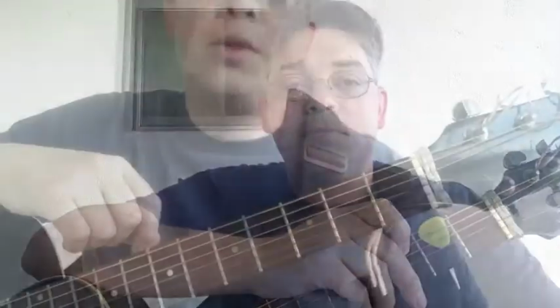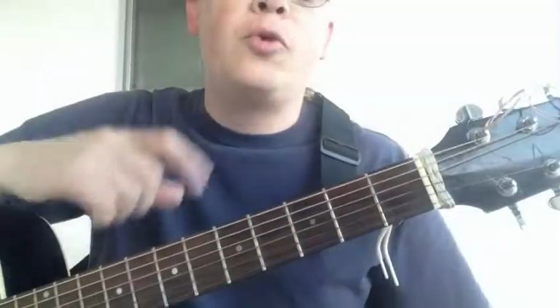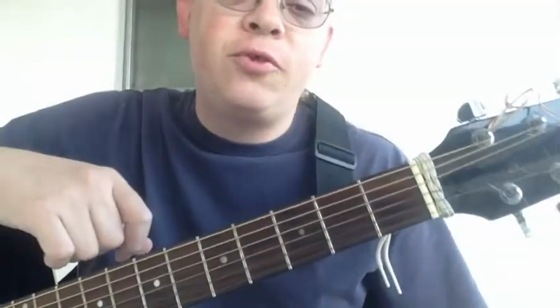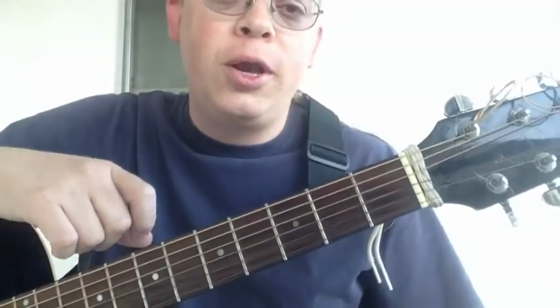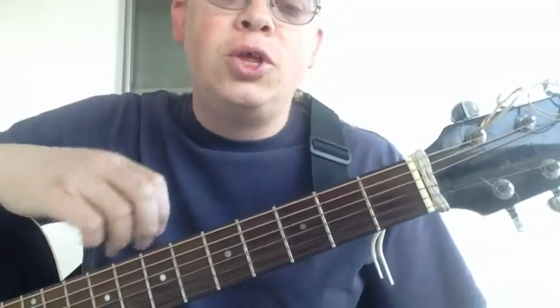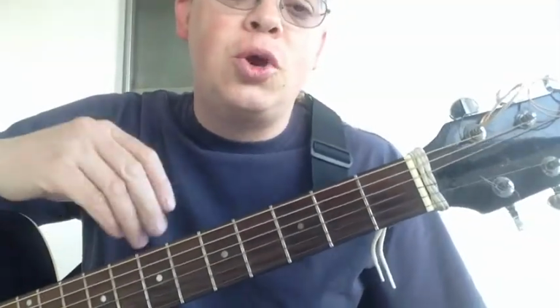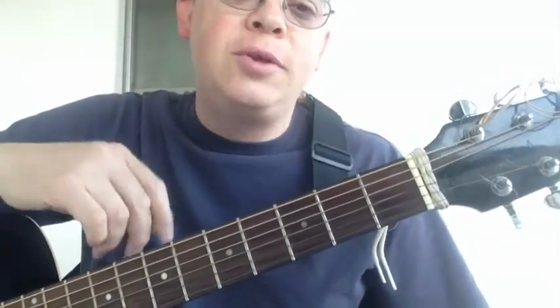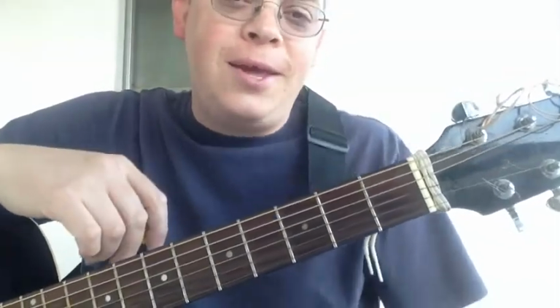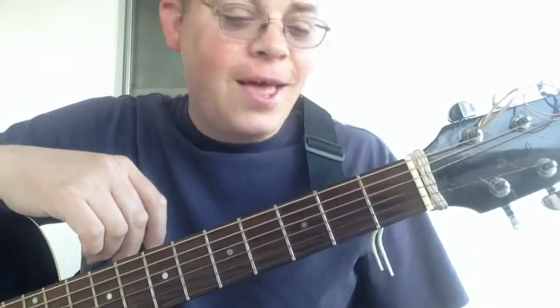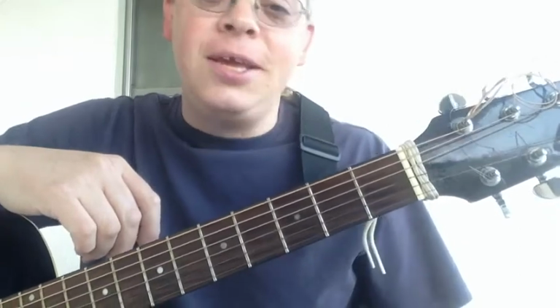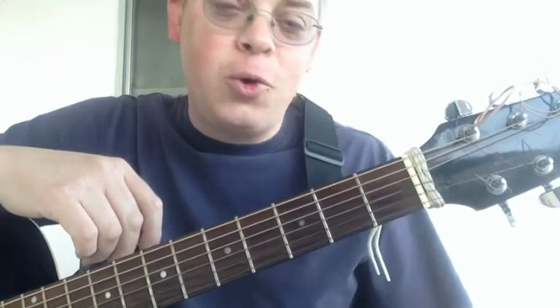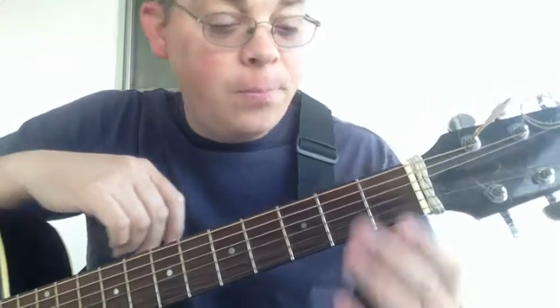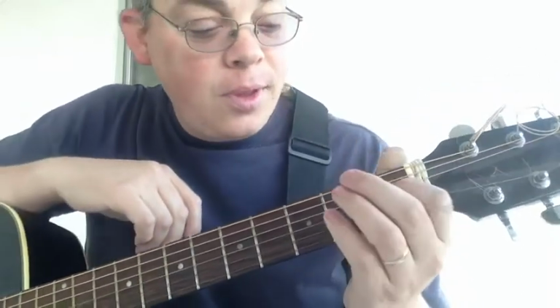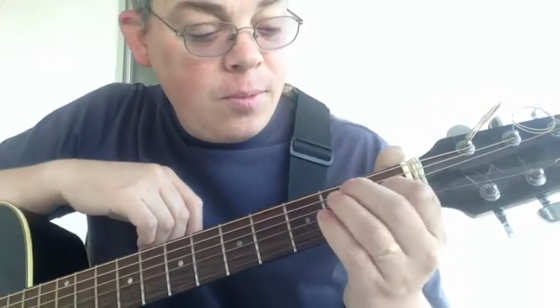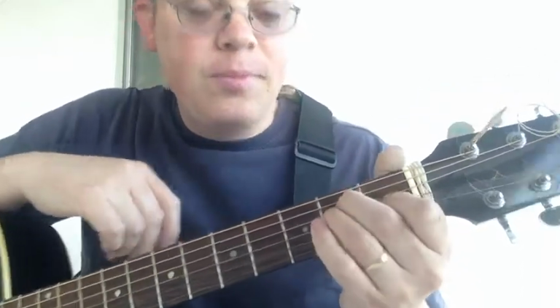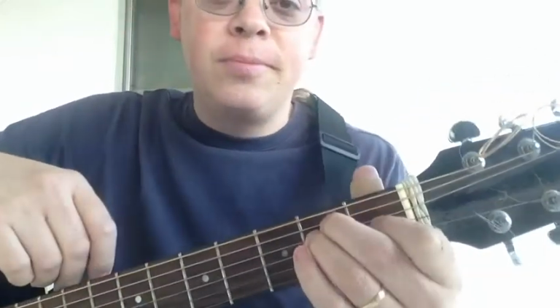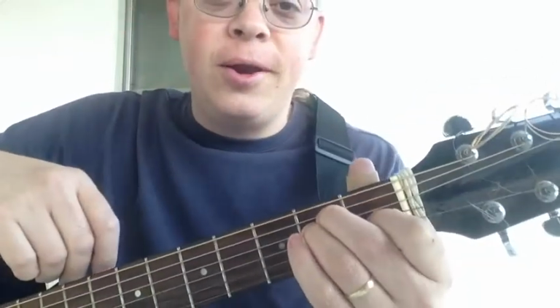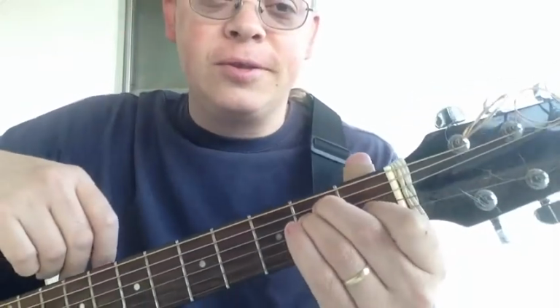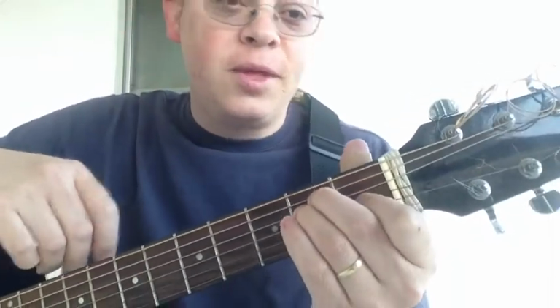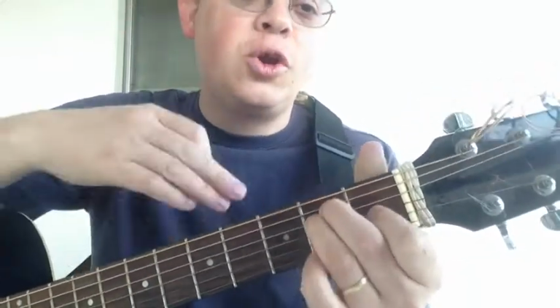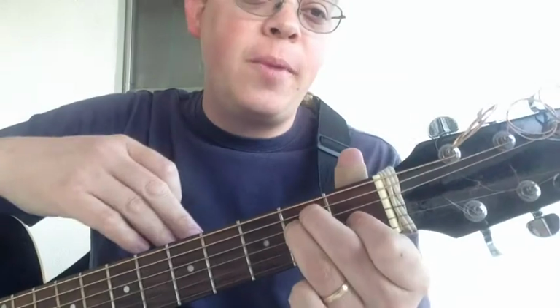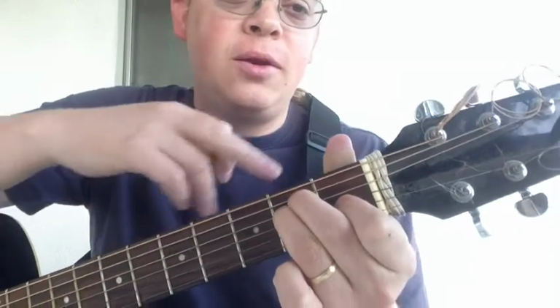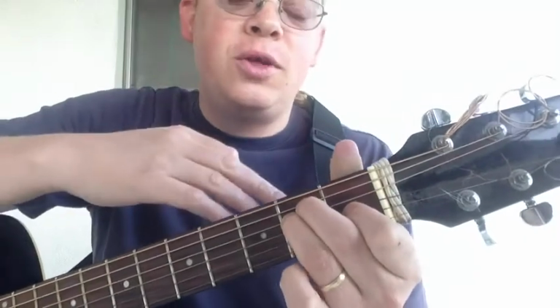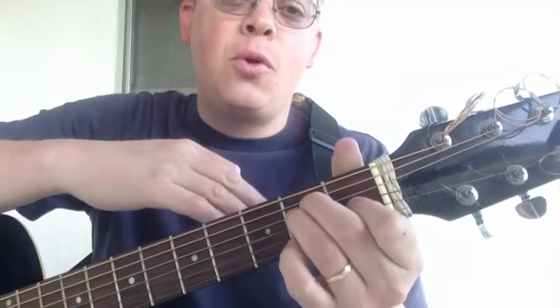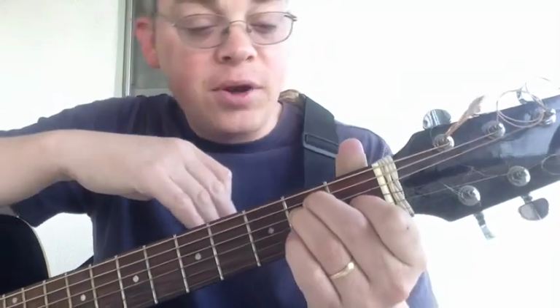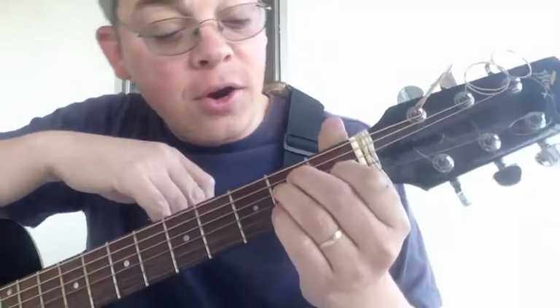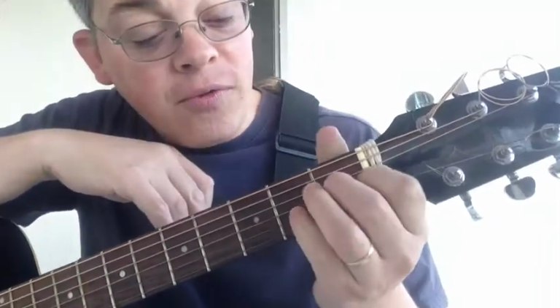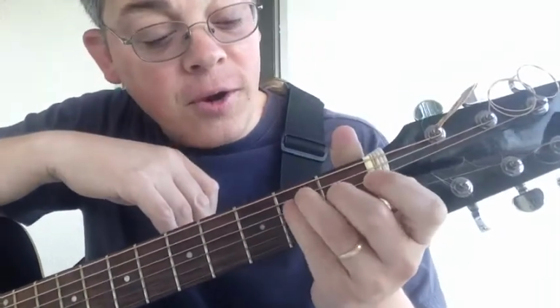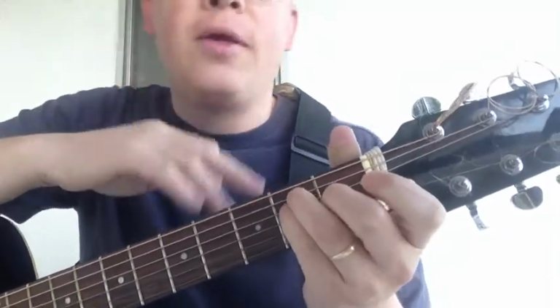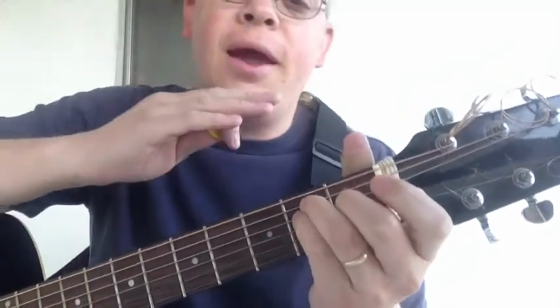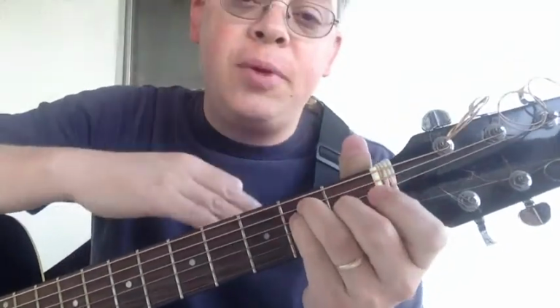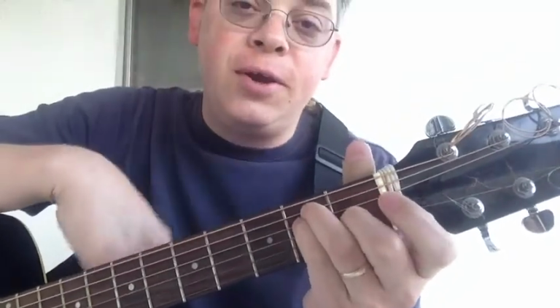By this point you know how to make an E chord. You can also make it with your middle finger, ring finger, and pinky finger.